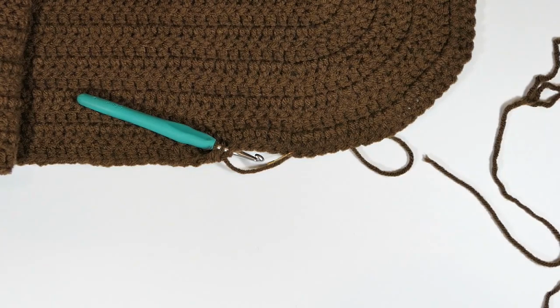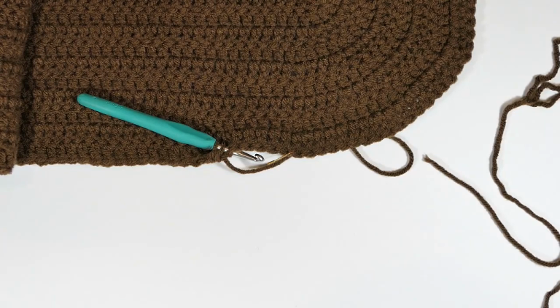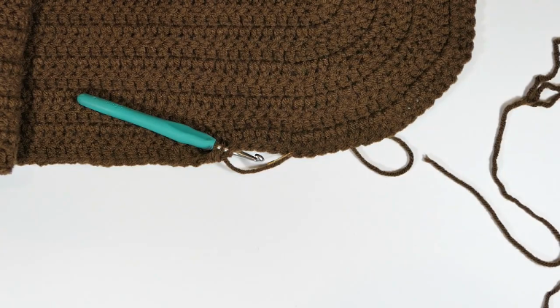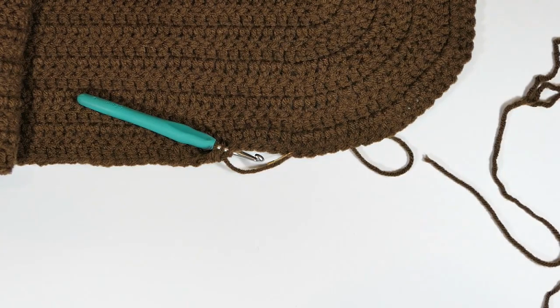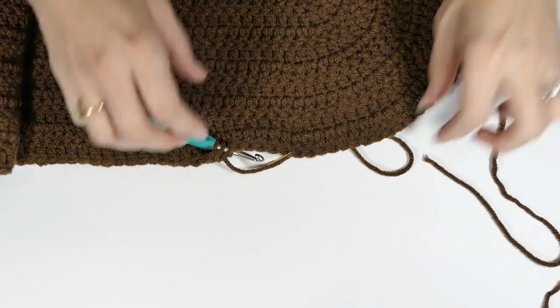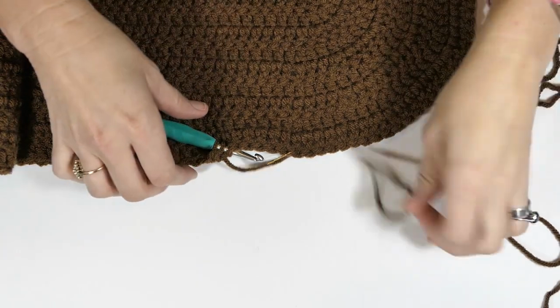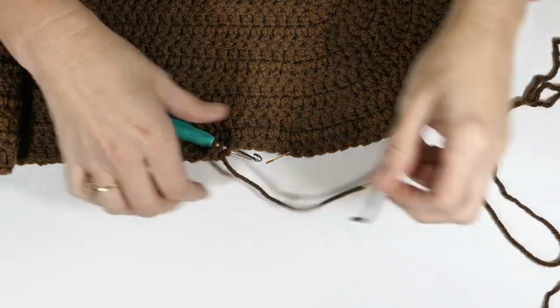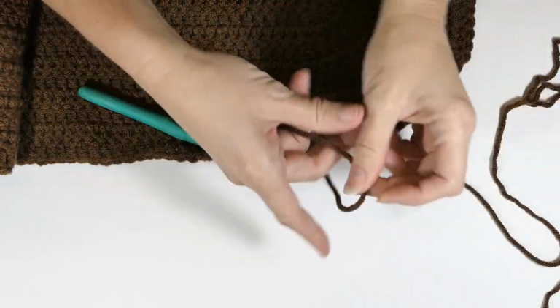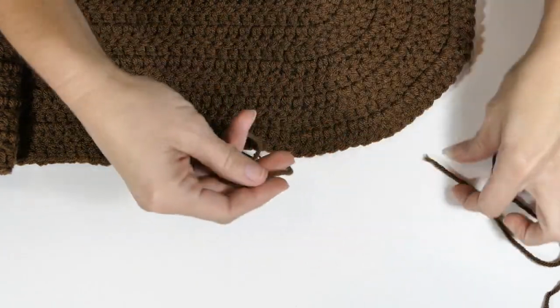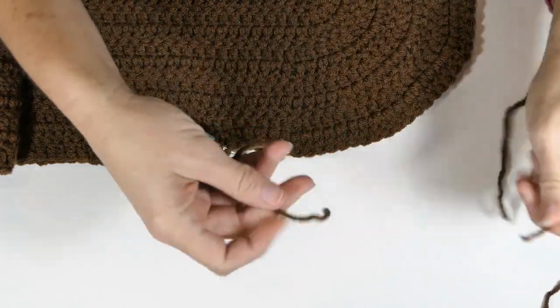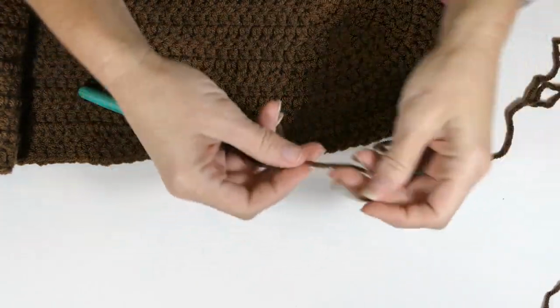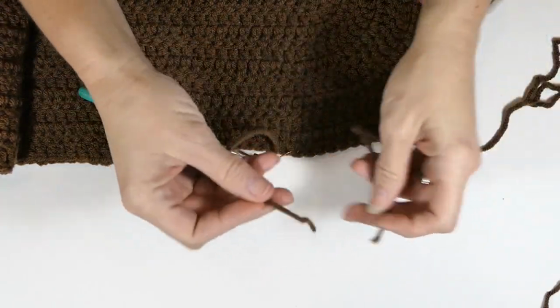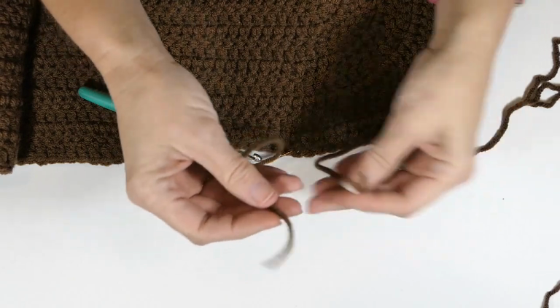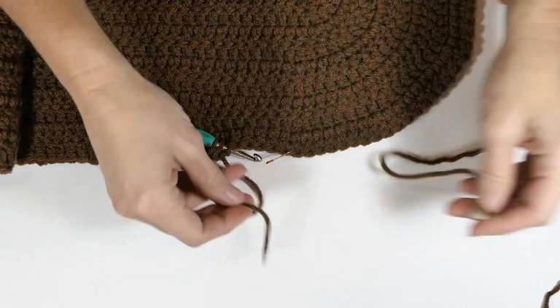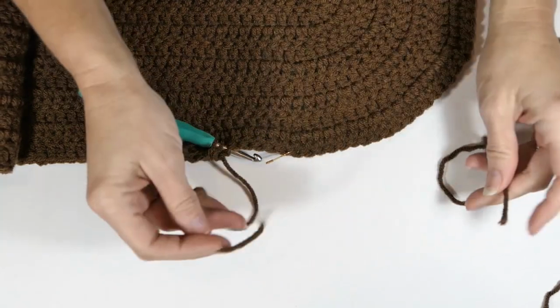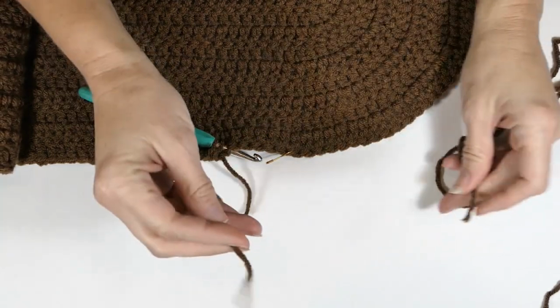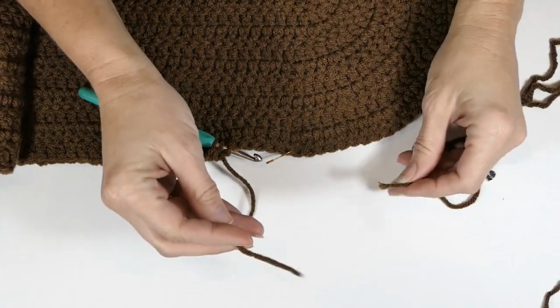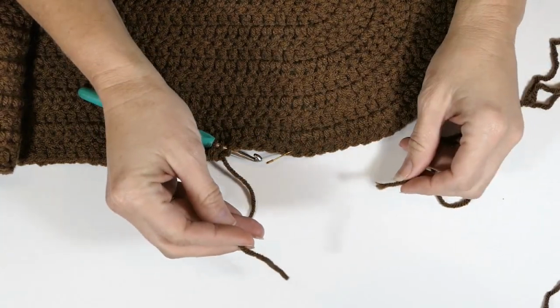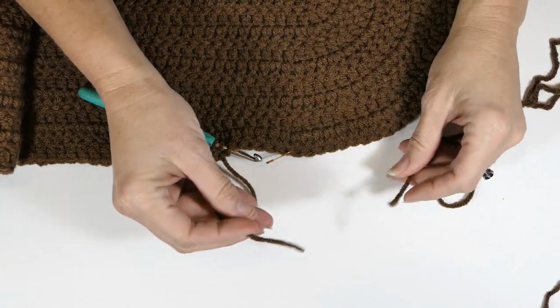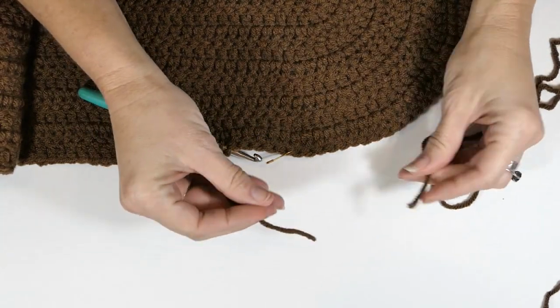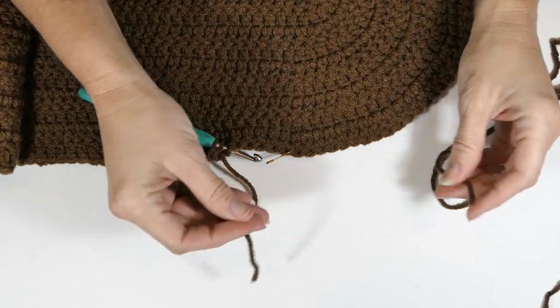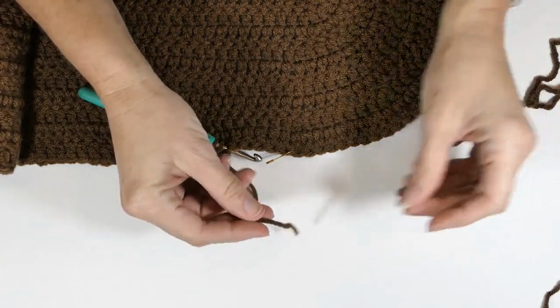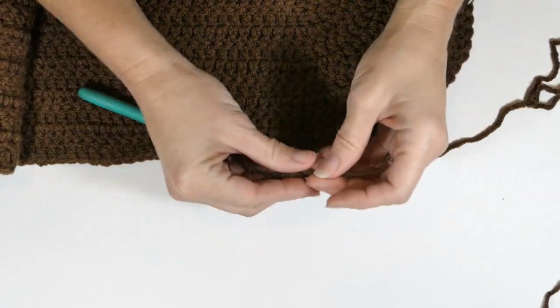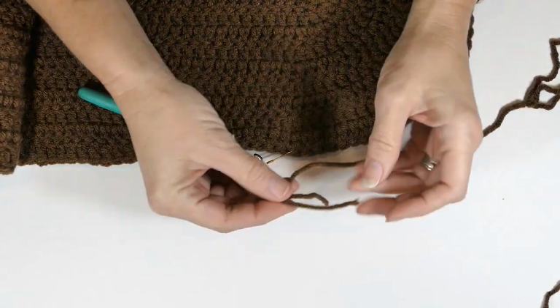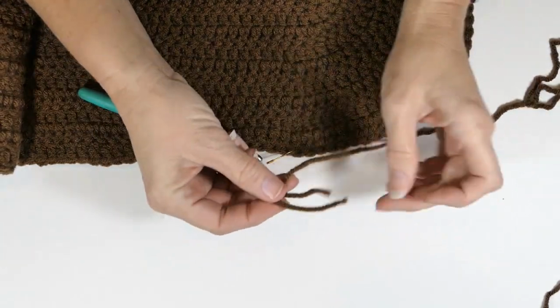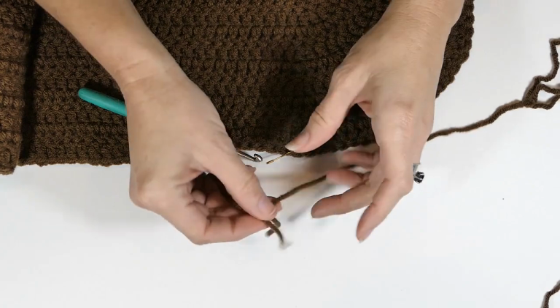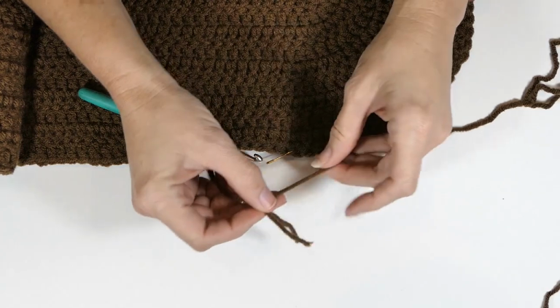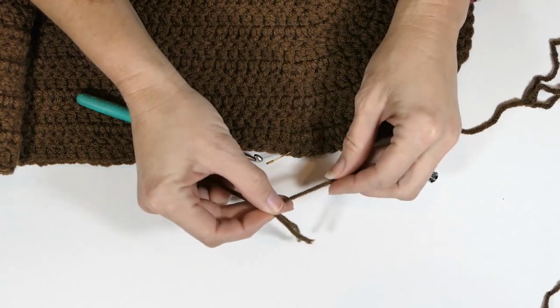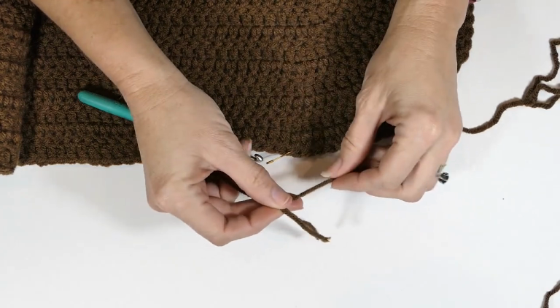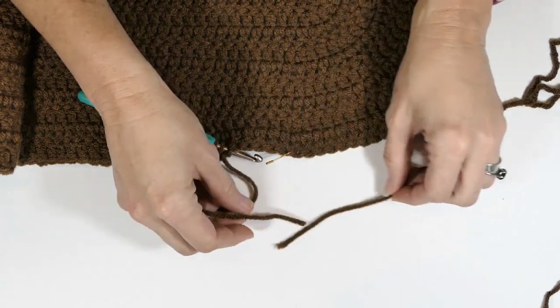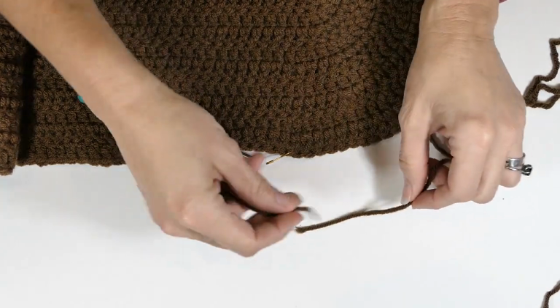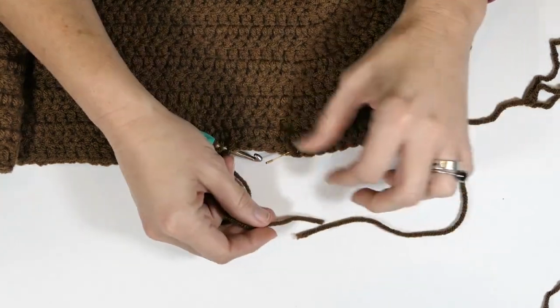Welcome back to my channel, Wendy's Kooky Crochet Tutorial. In this video, I'm going to be showing you how to attach different yarns so they won't come apart. I've used one yarn ball and I'm ready to attach another one.